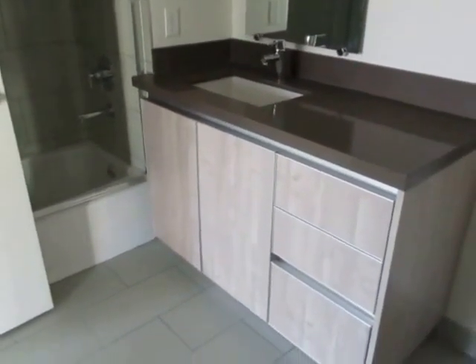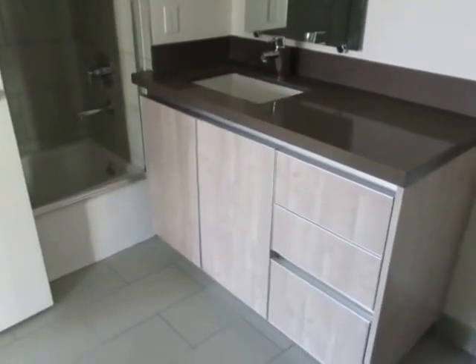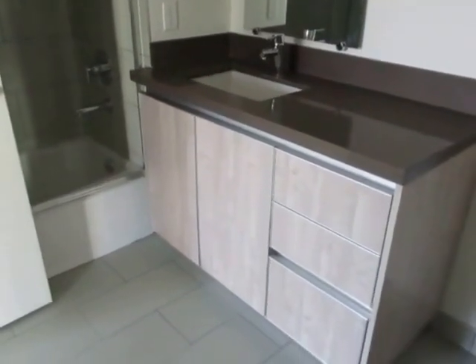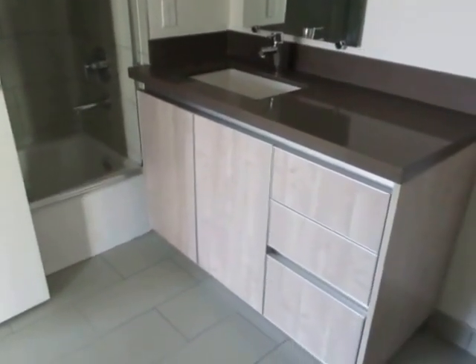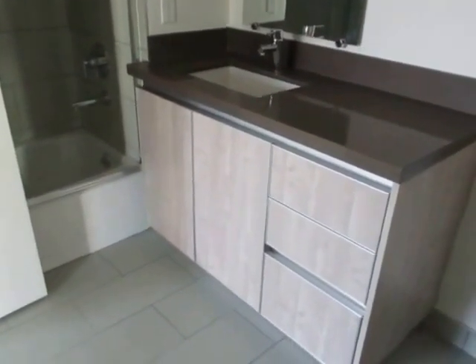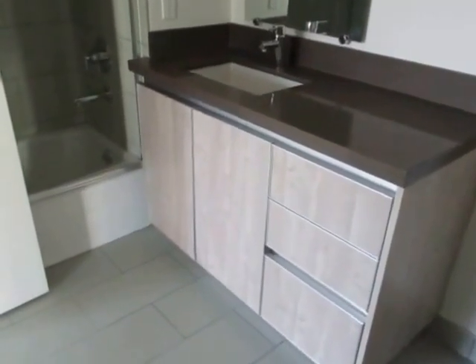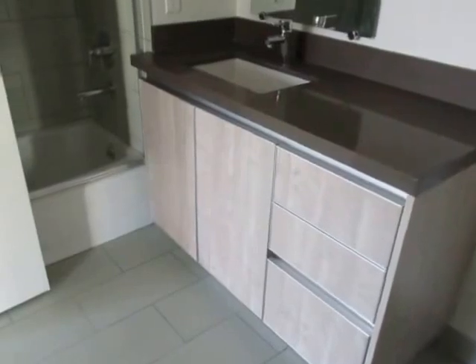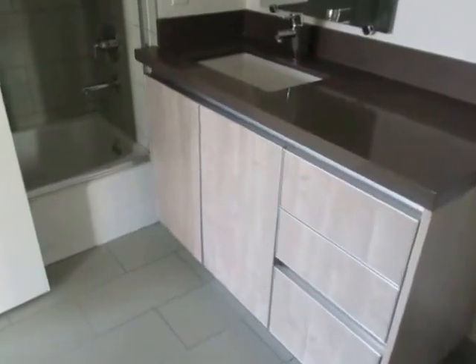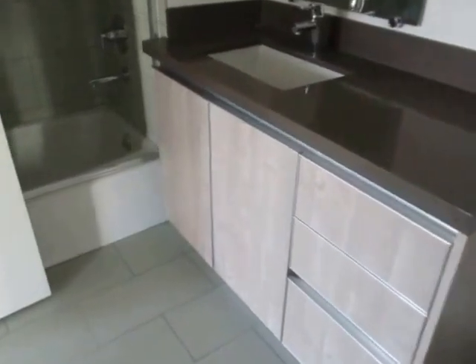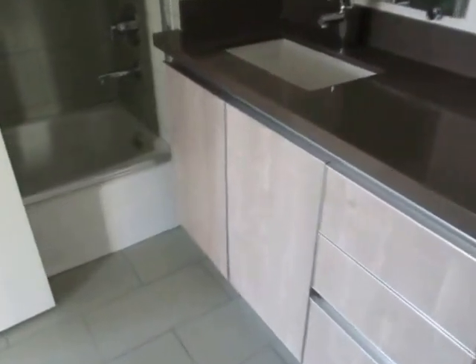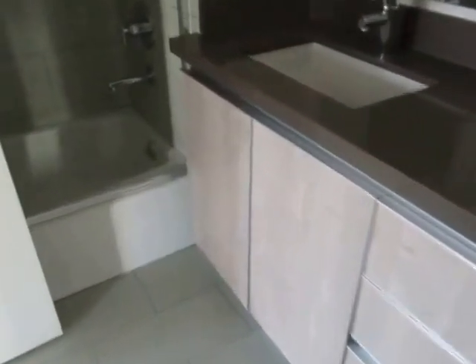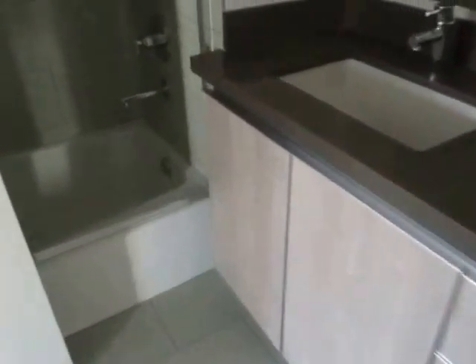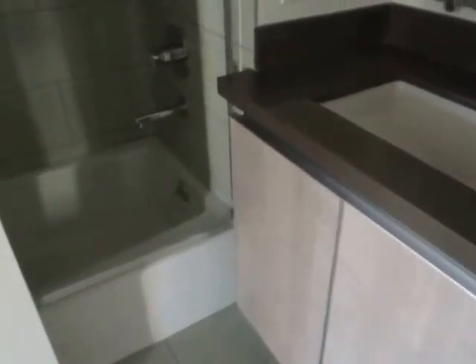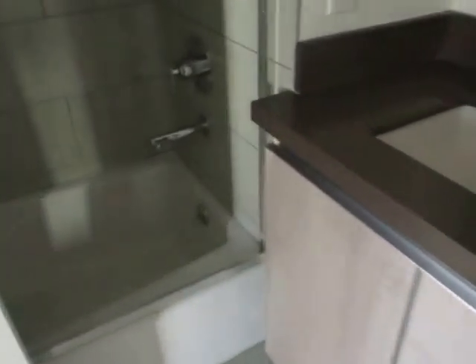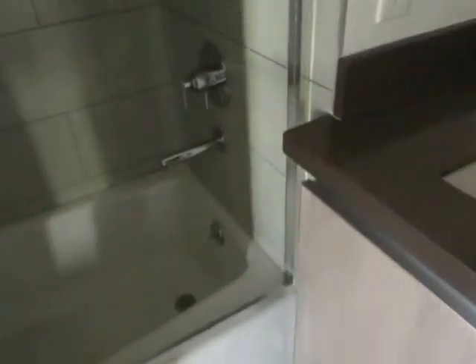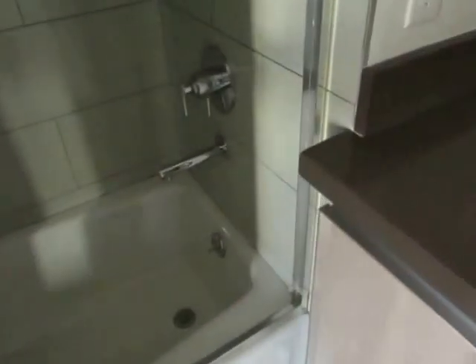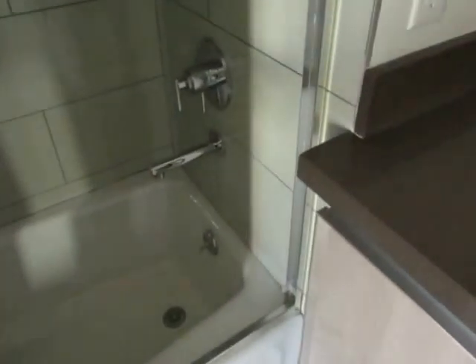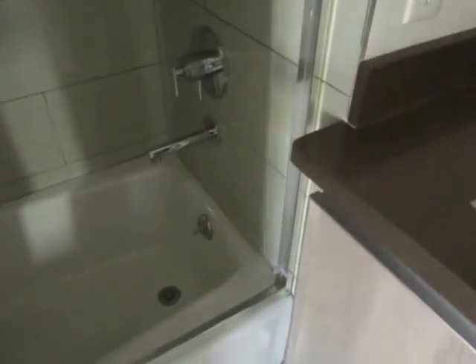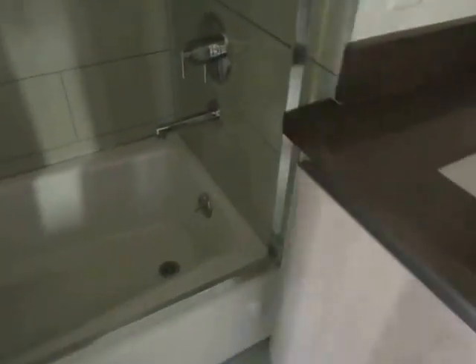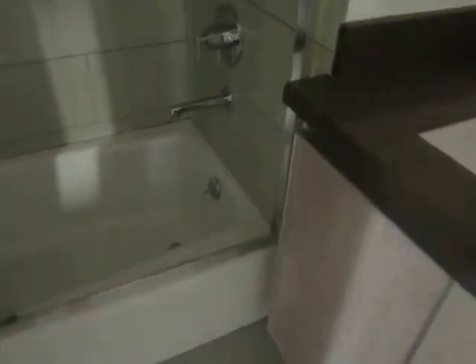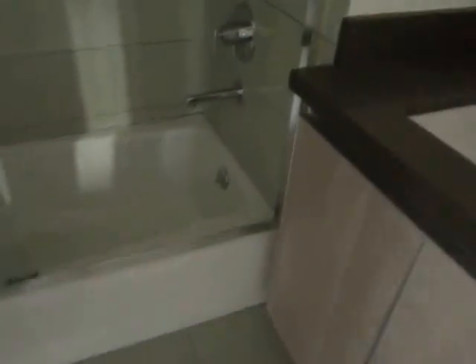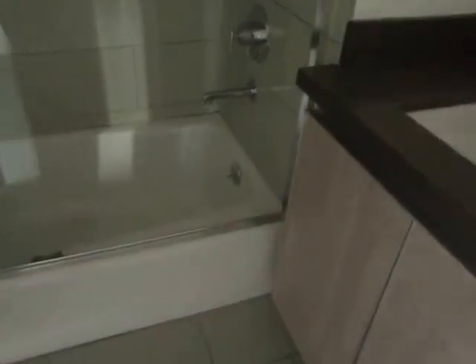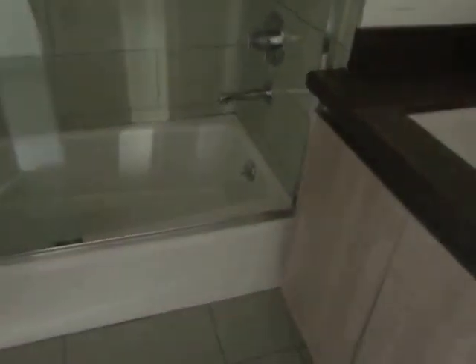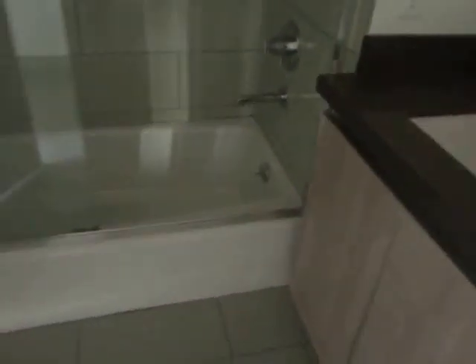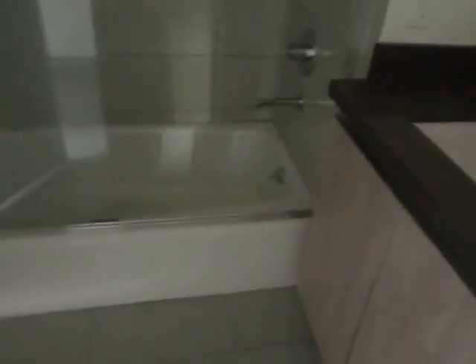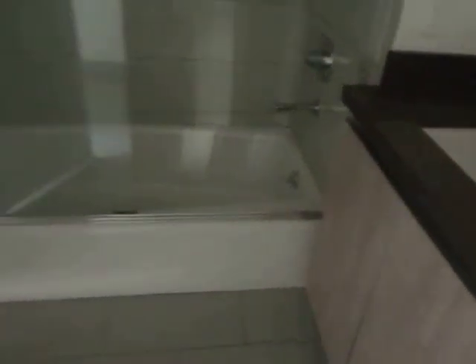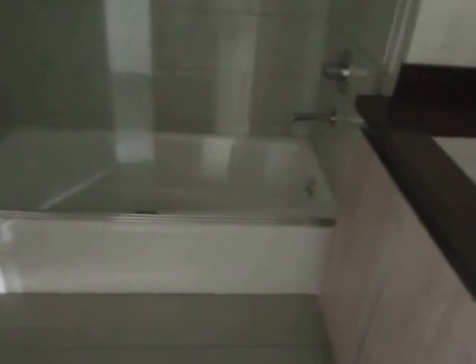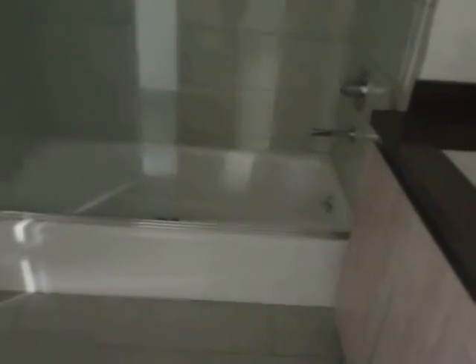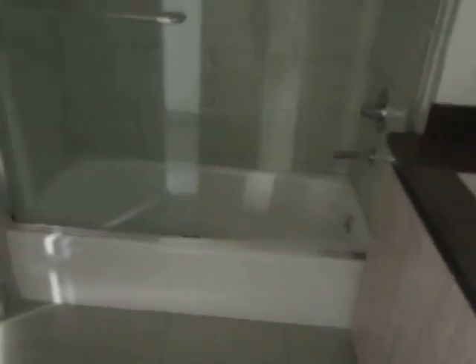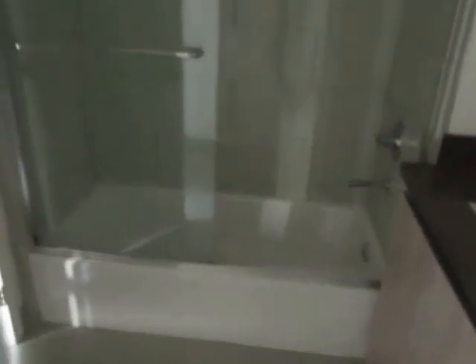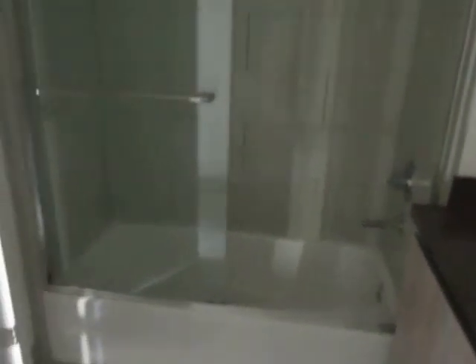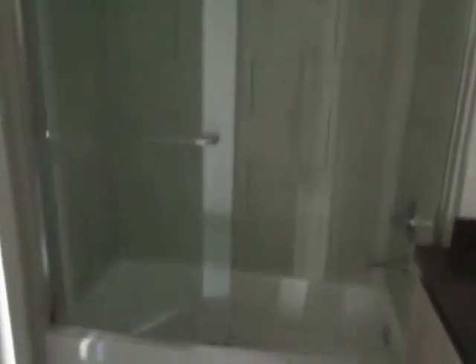The bathrooms feature custom cabinets and counters and beautiful tiling.